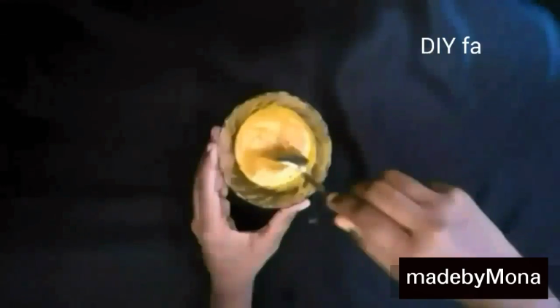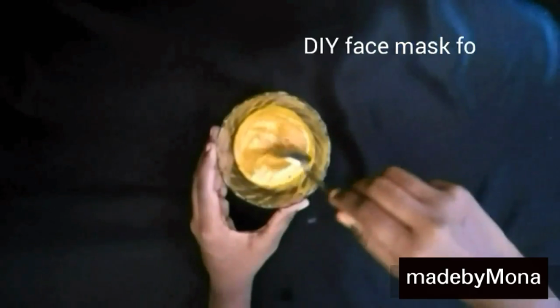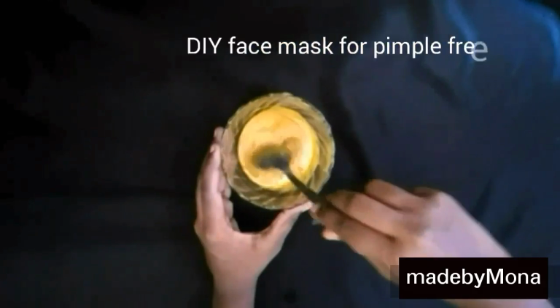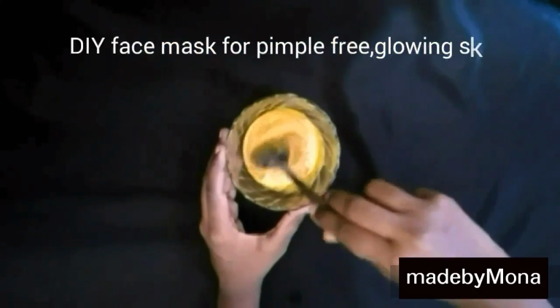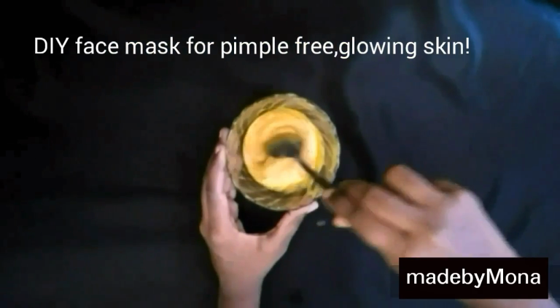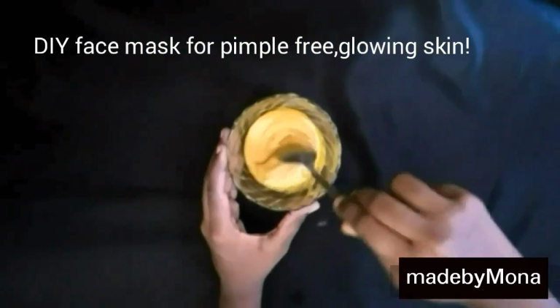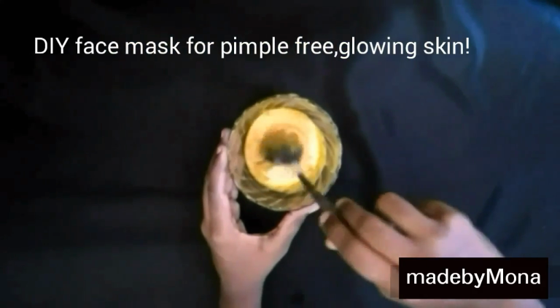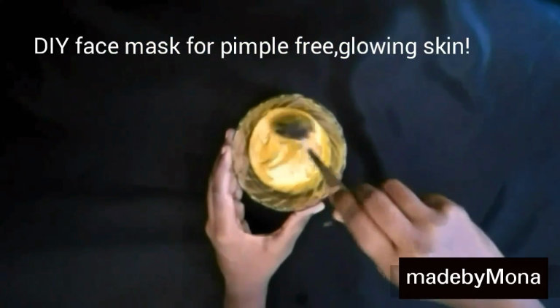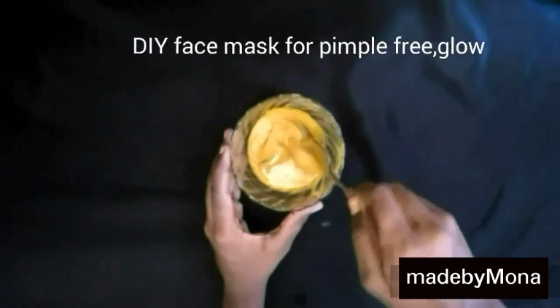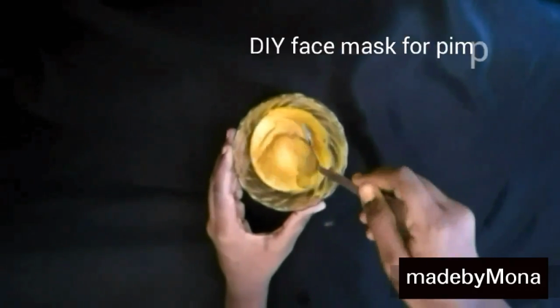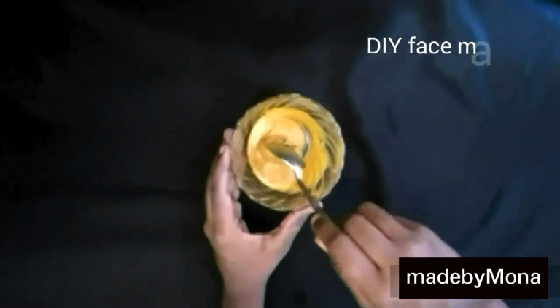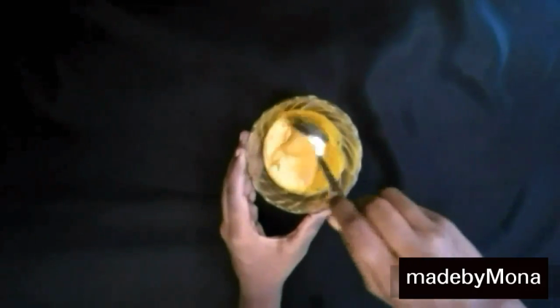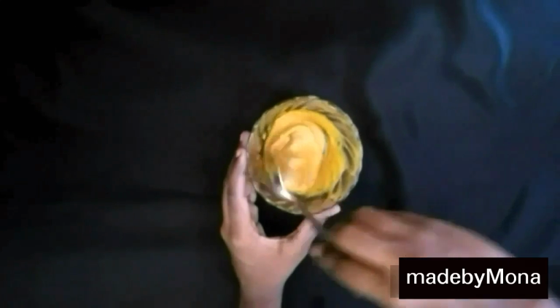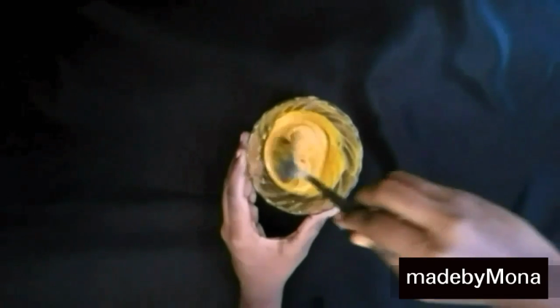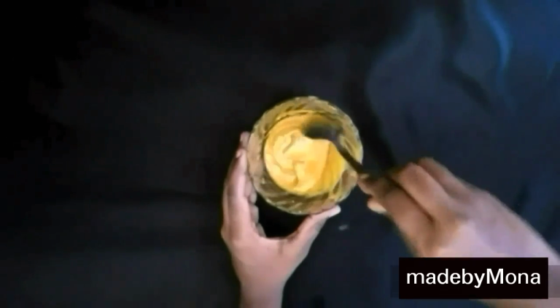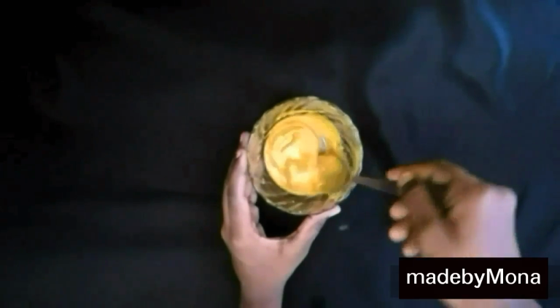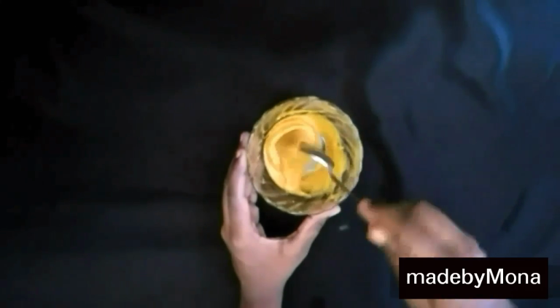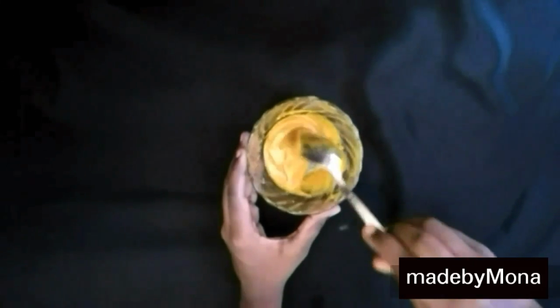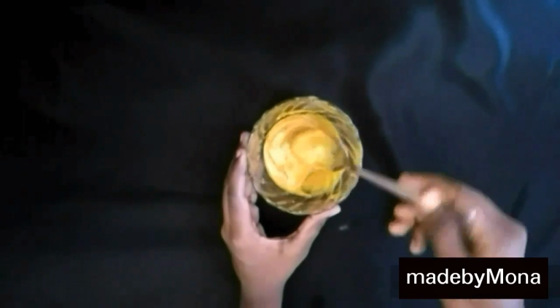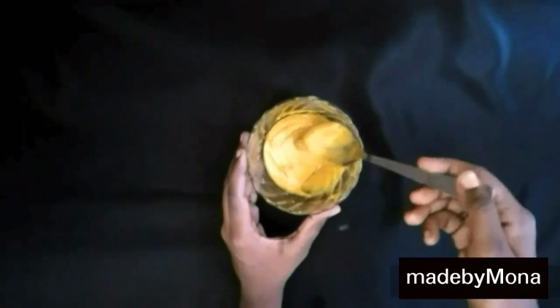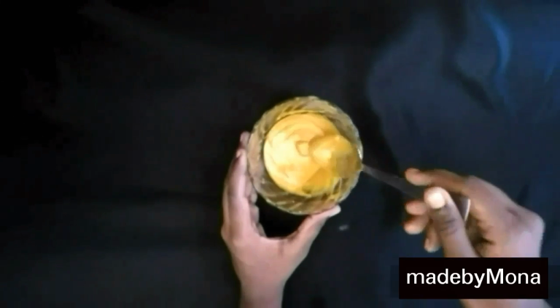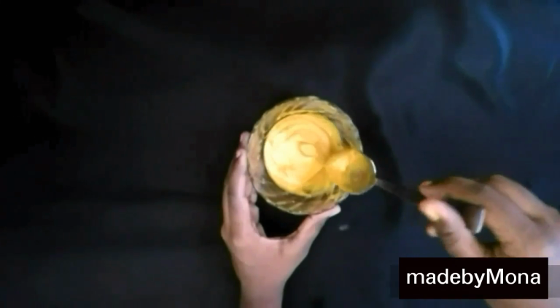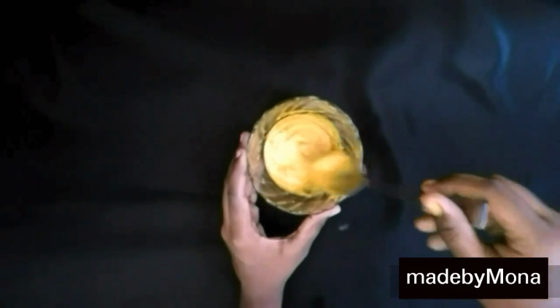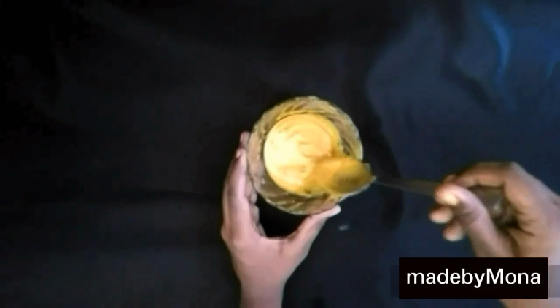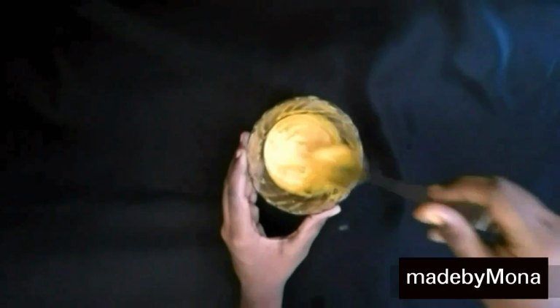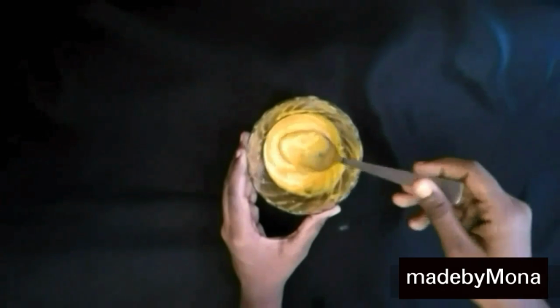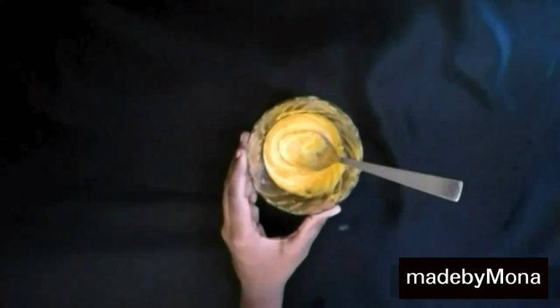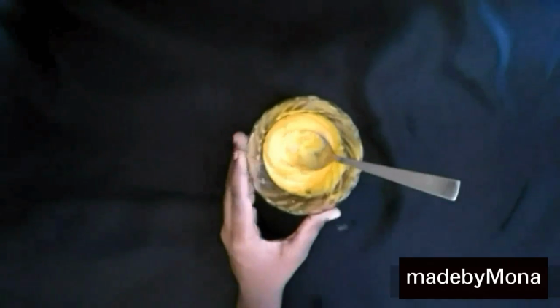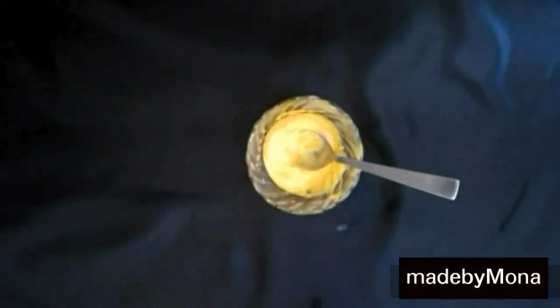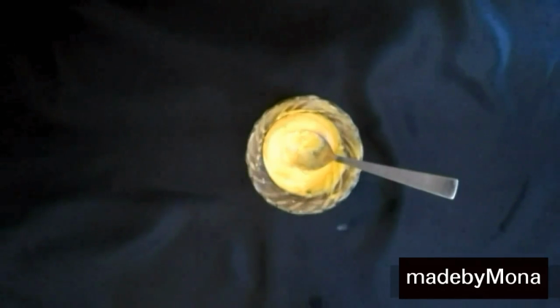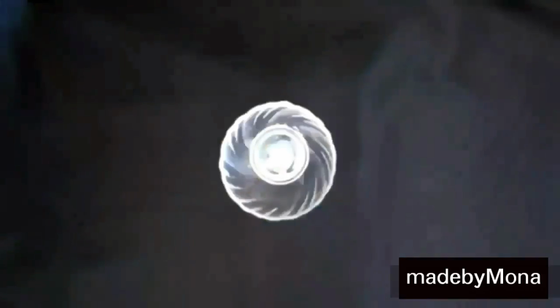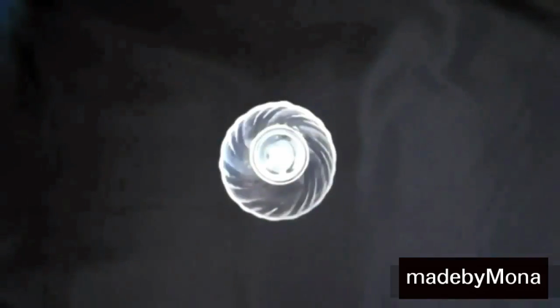Hey guys, welcome to my channel. Today you'll be seeing how to make this wonderful face mask that will cure your acne, black spots, and brighten up your skin from within. So let's start by making this face mask.